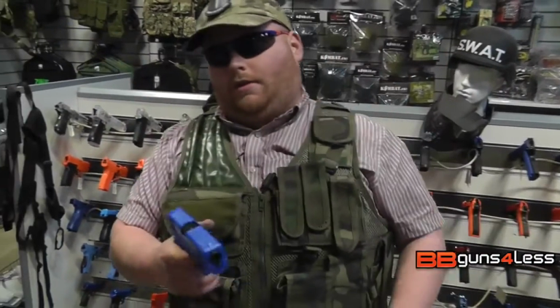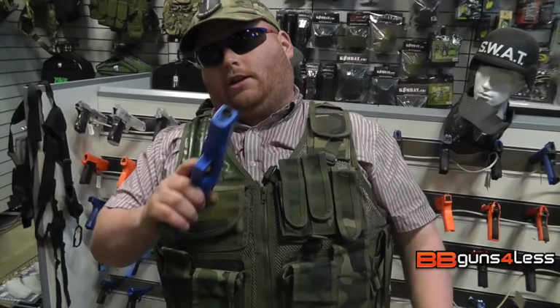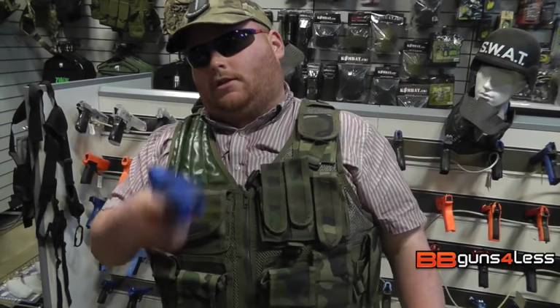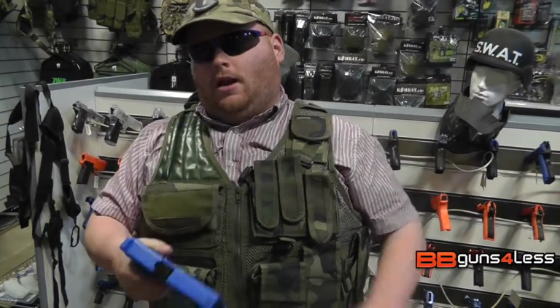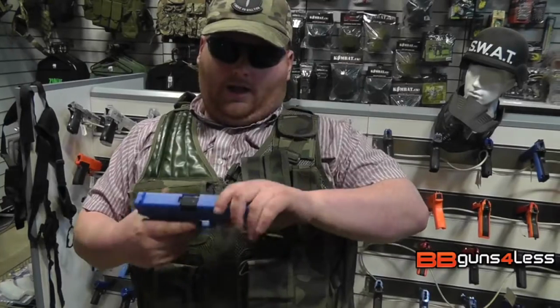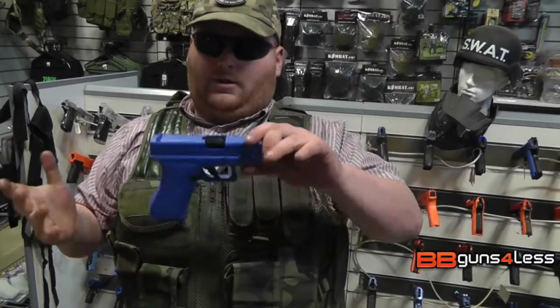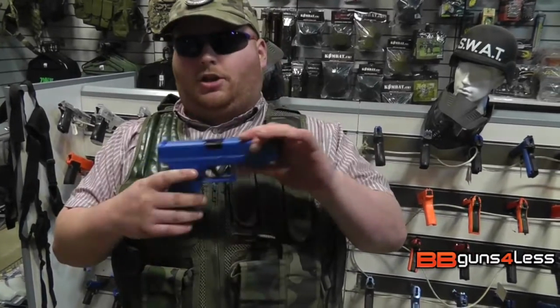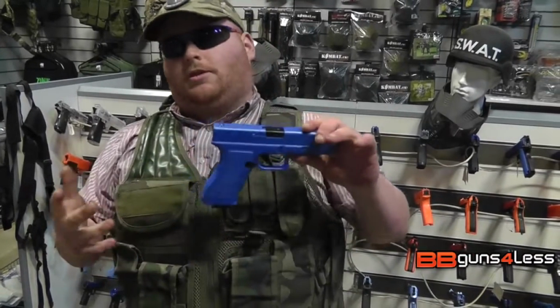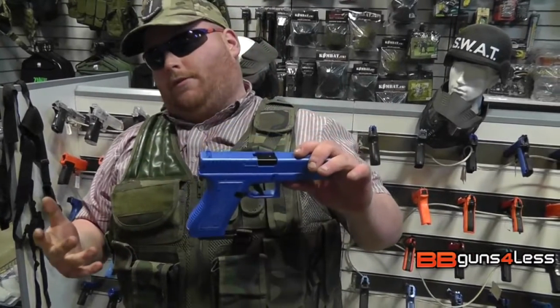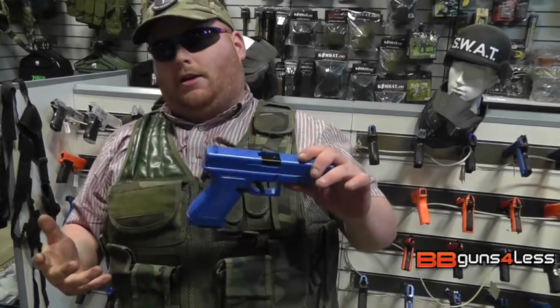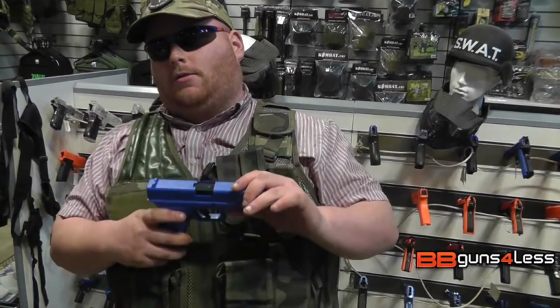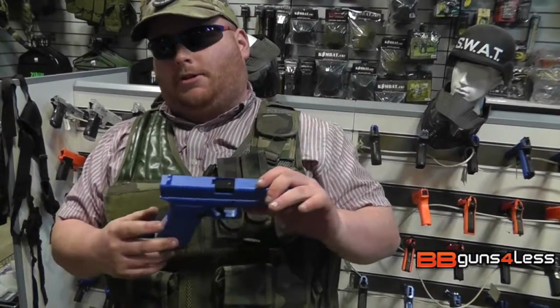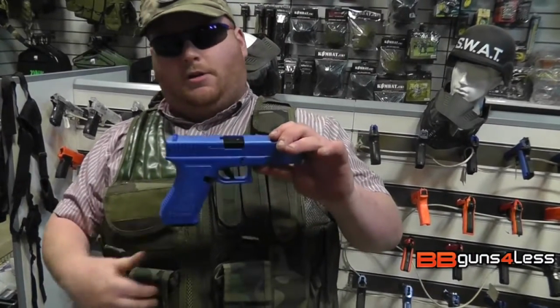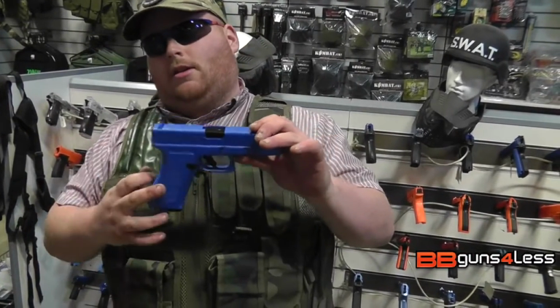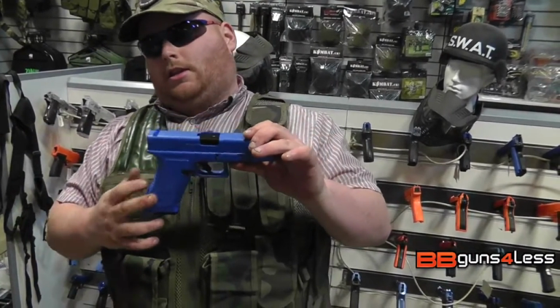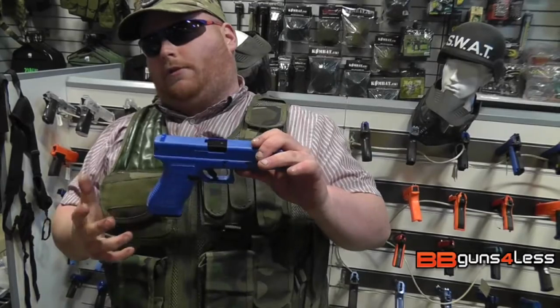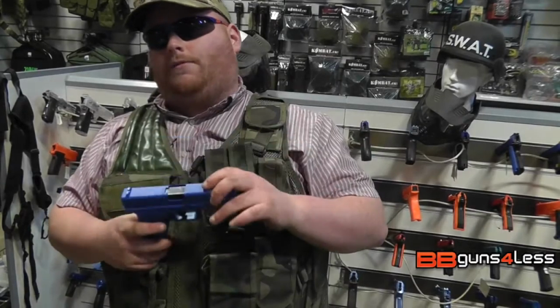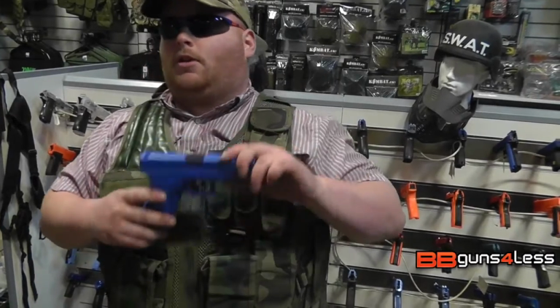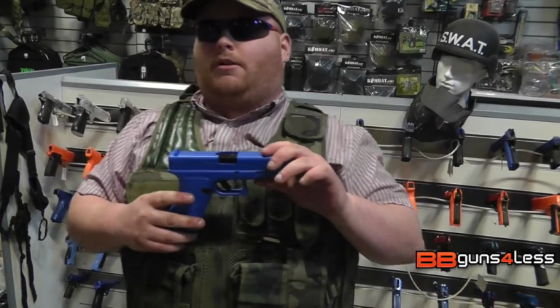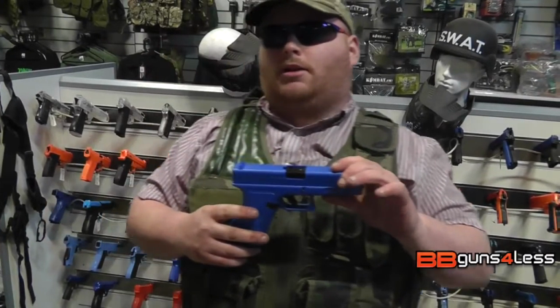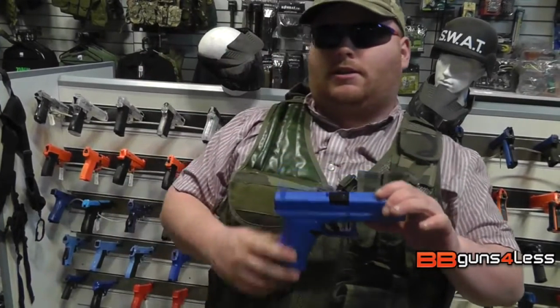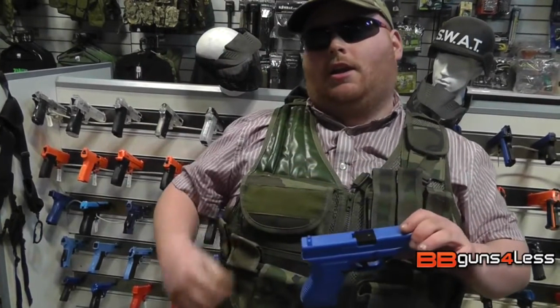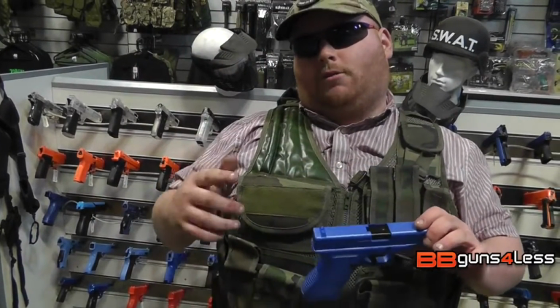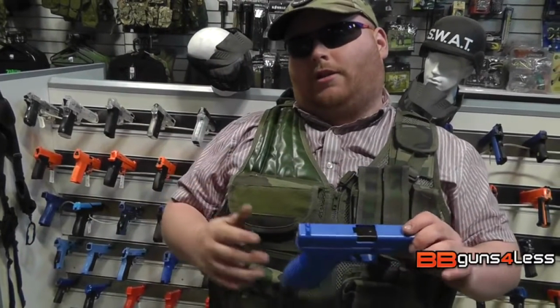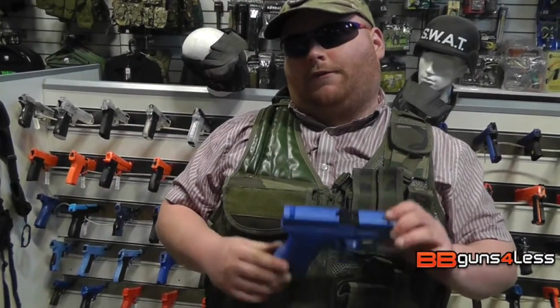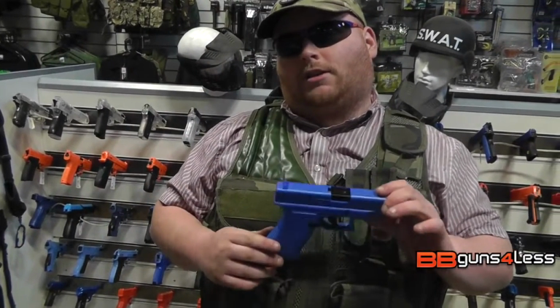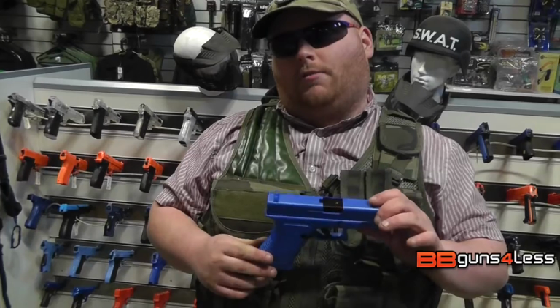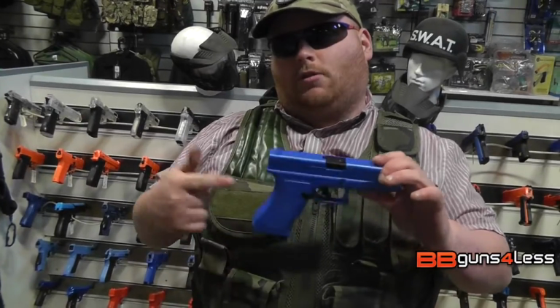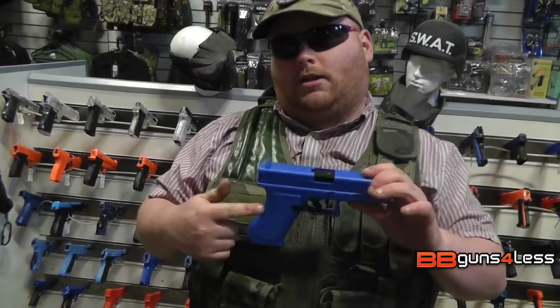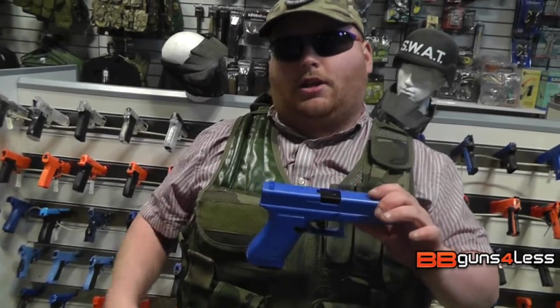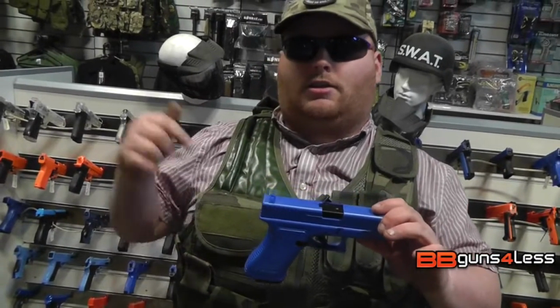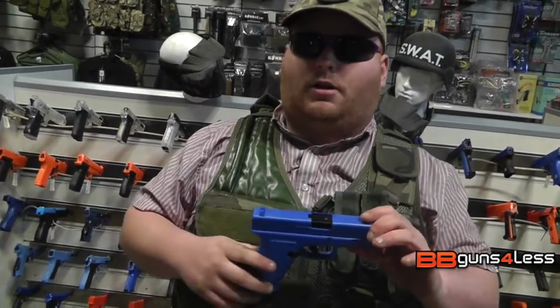If you like Glocks and just want a cheap one to mess around with in your back garden or do a little bit of target shooting, this is a good option for you. My name is Dominic here at BB Guns for Less. If you want to see more videos like this, don't forget to like and subscribe. If you want to see more about this gun, don't forget to check the link in the description below.